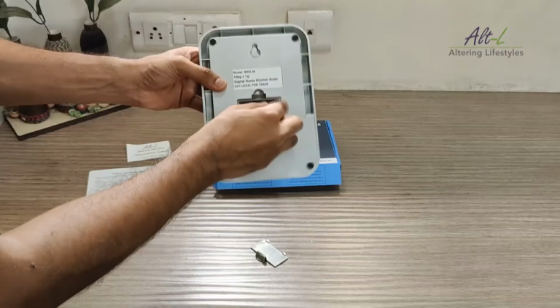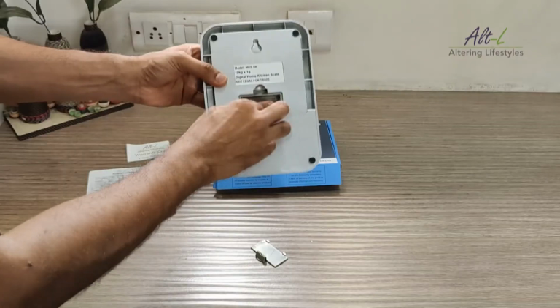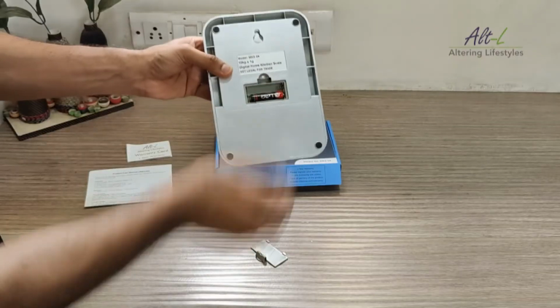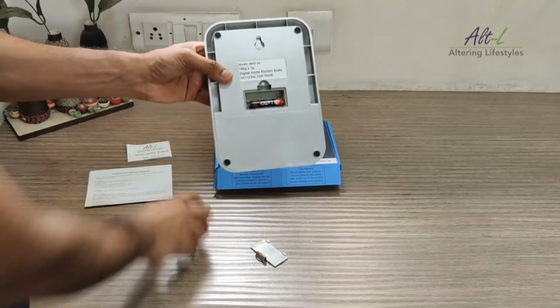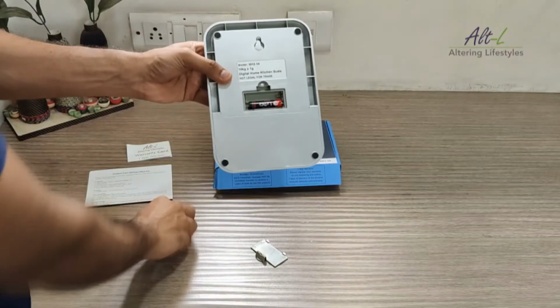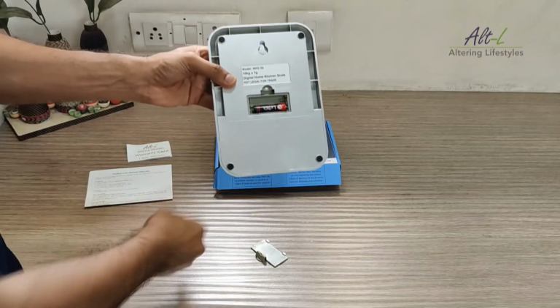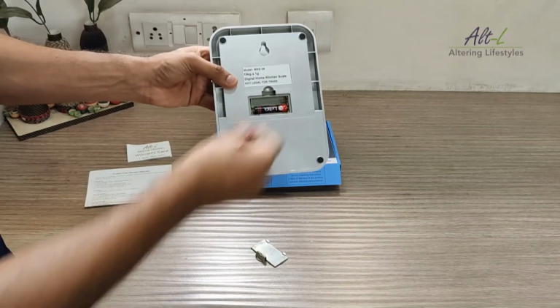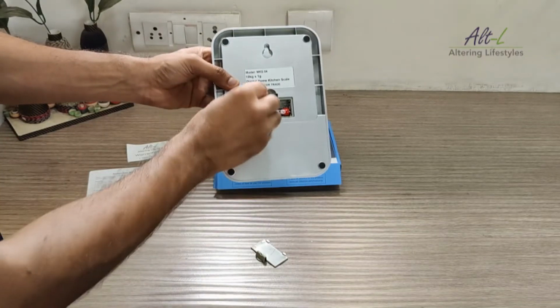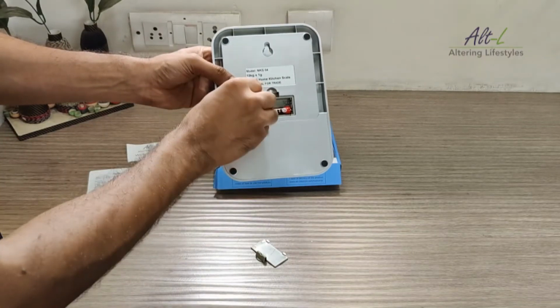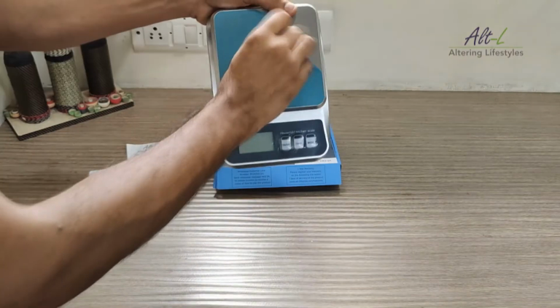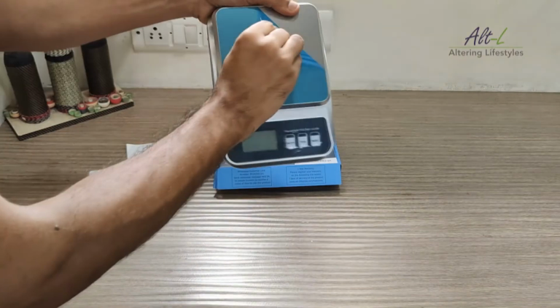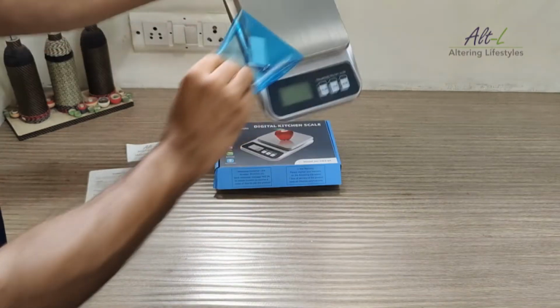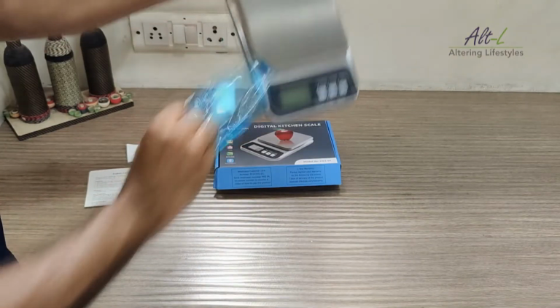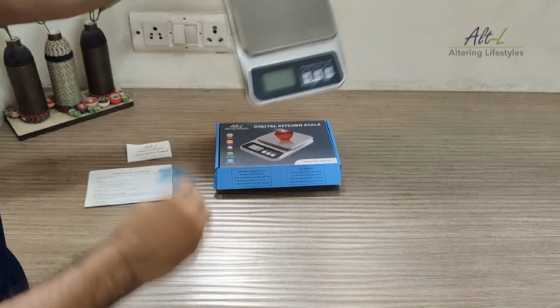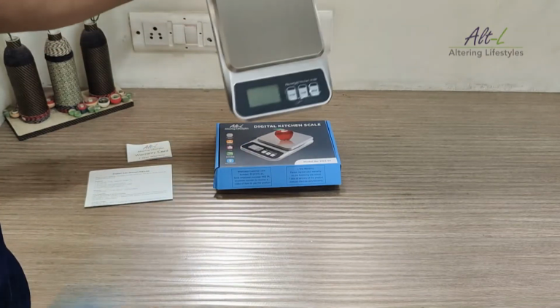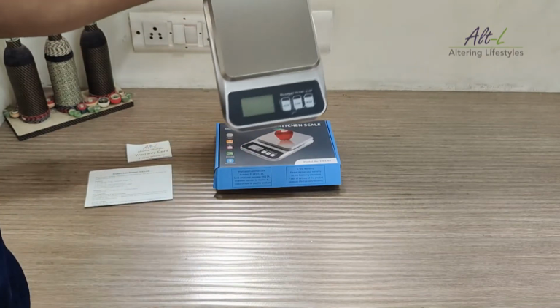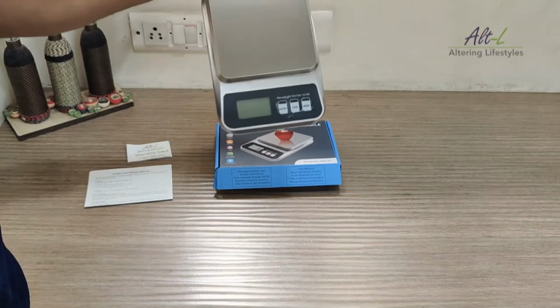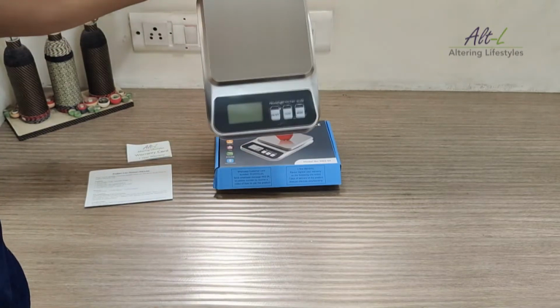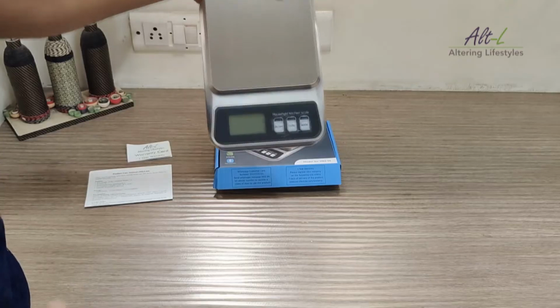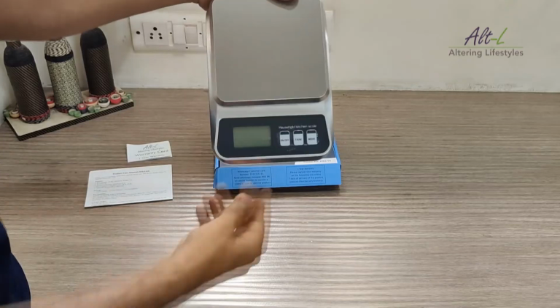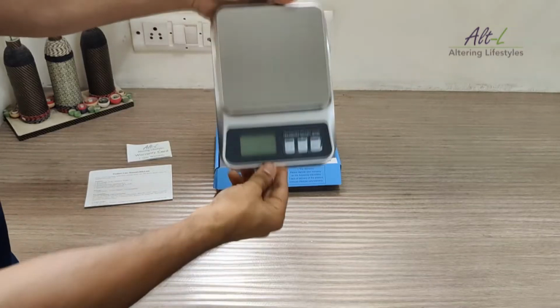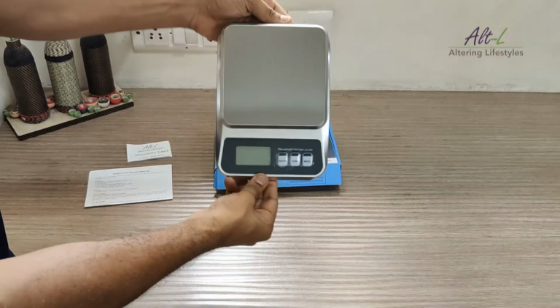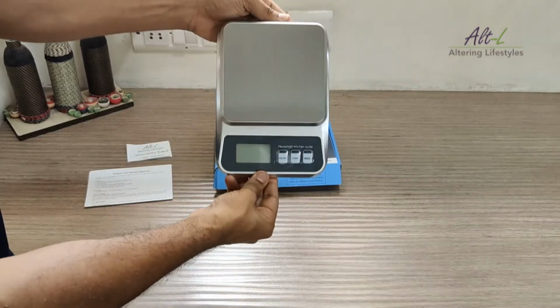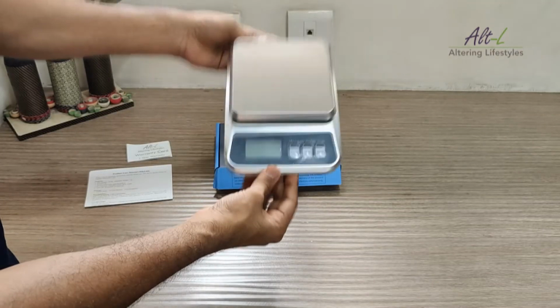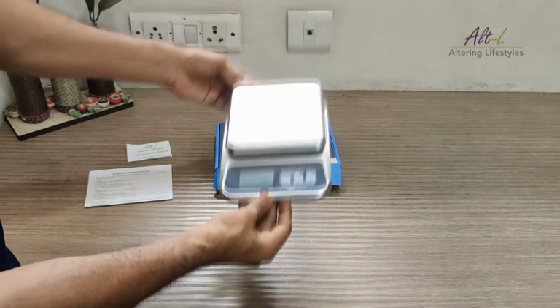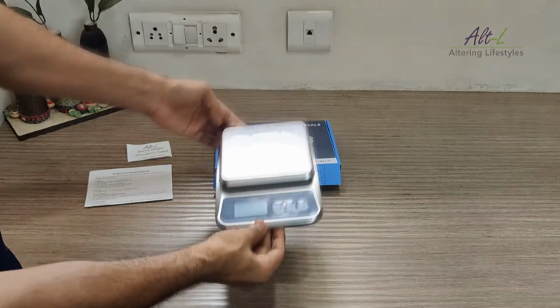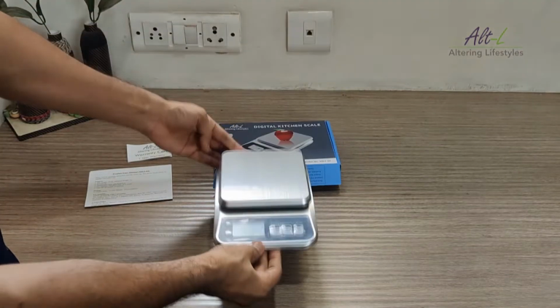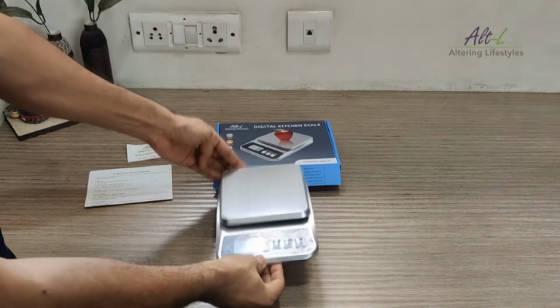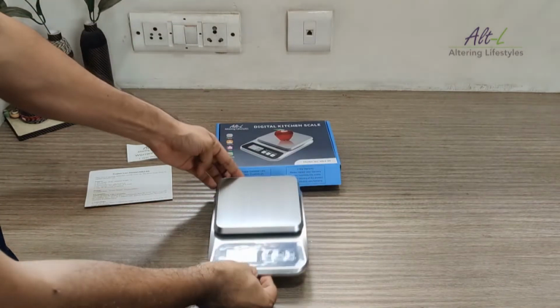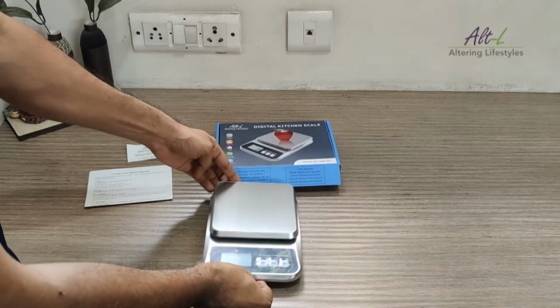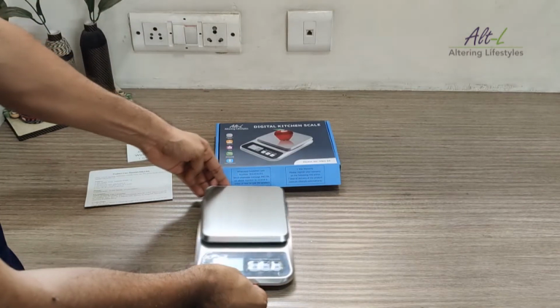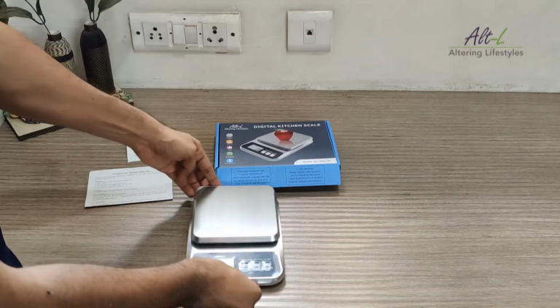Insert the batteries at the back of the scale. There is a blue protective film on top of the platform which can be removed. Keep the scale on a hard and even surface like a table.